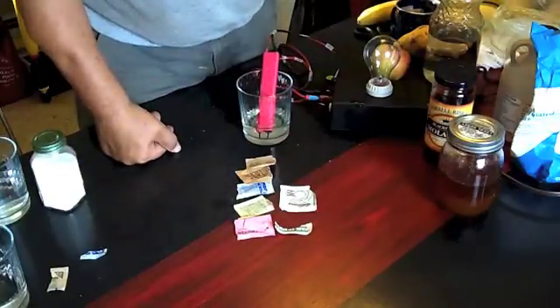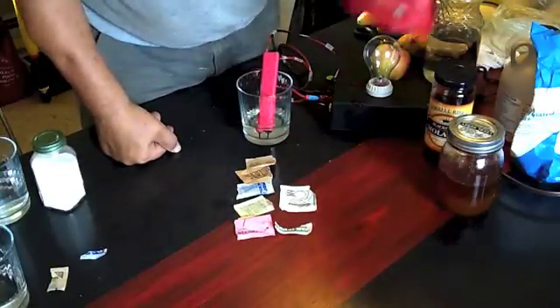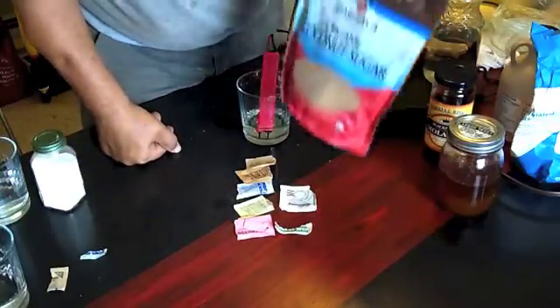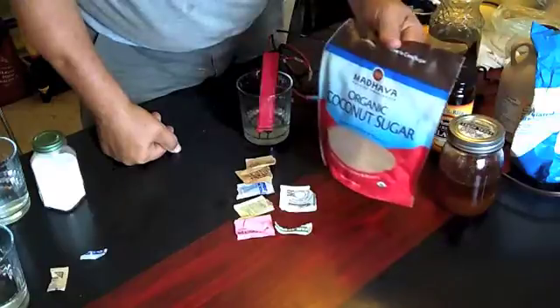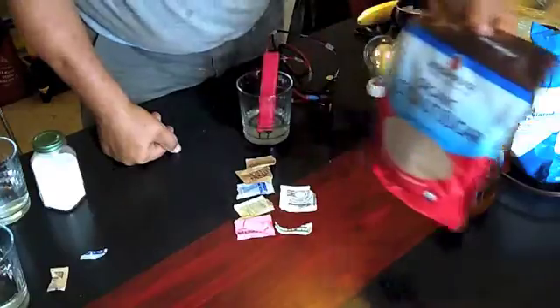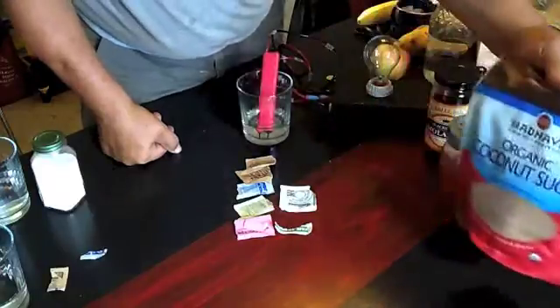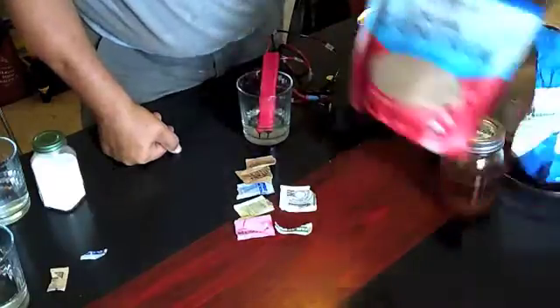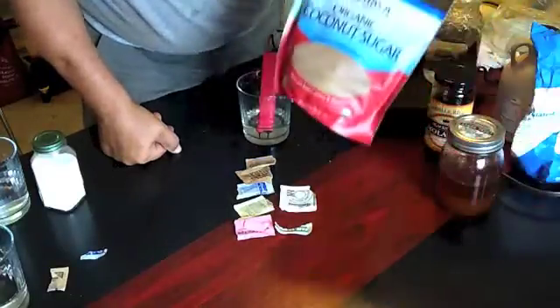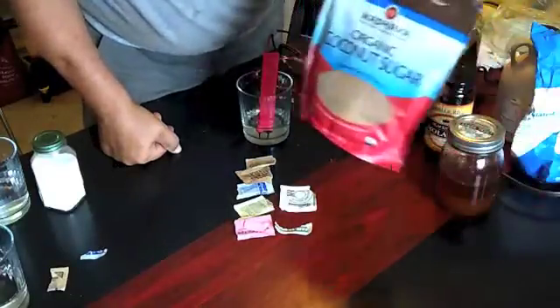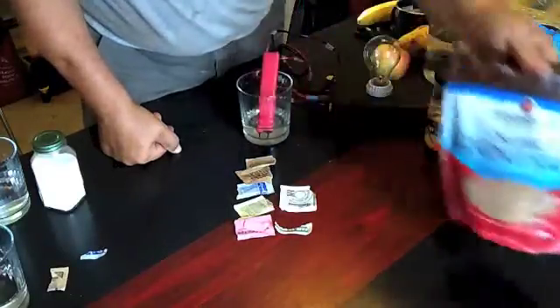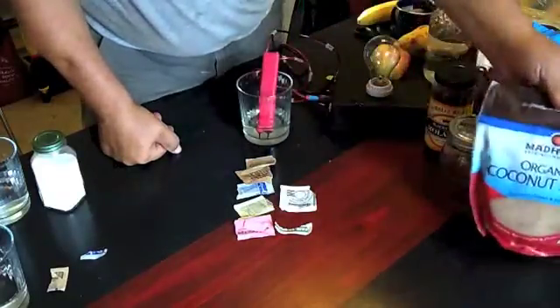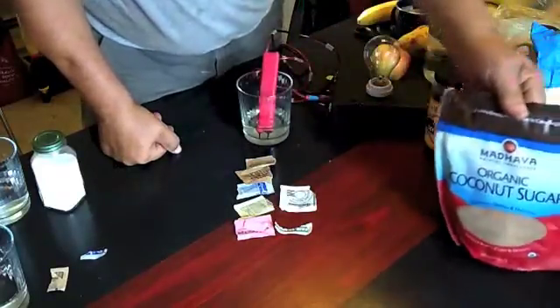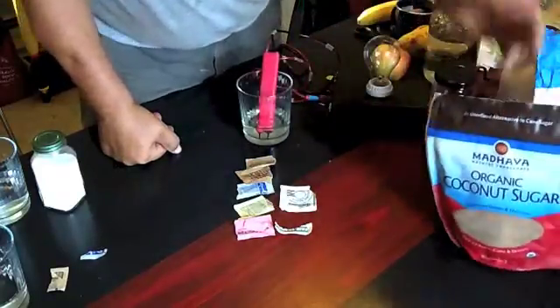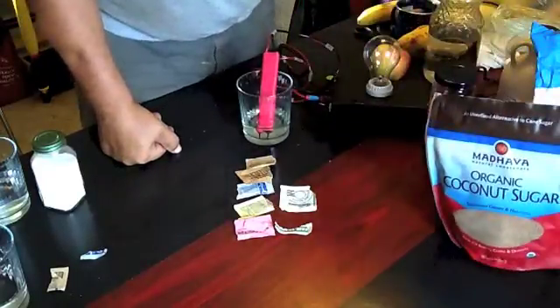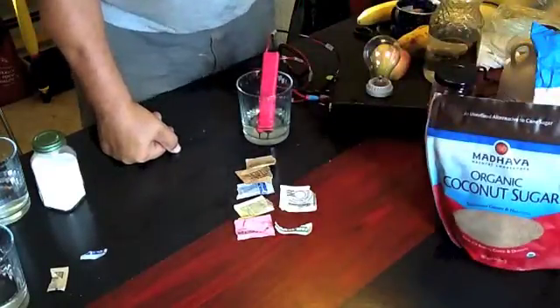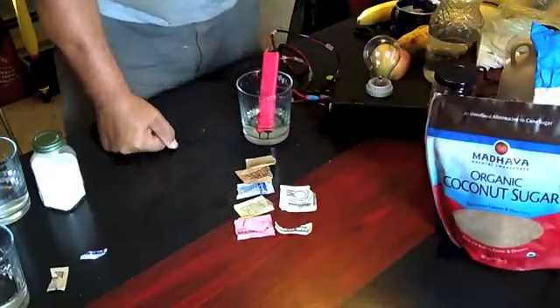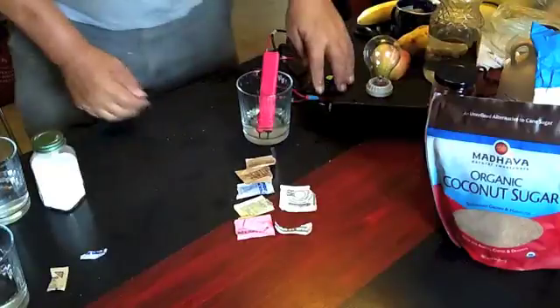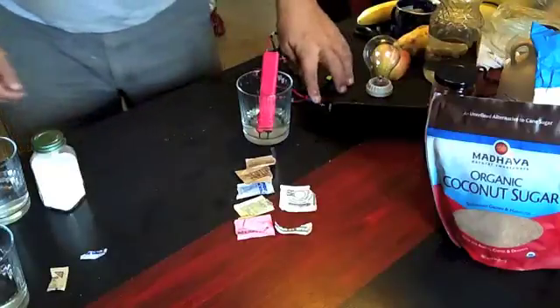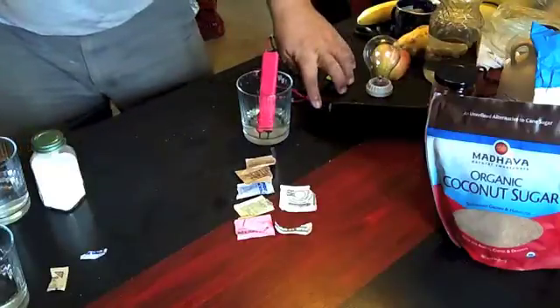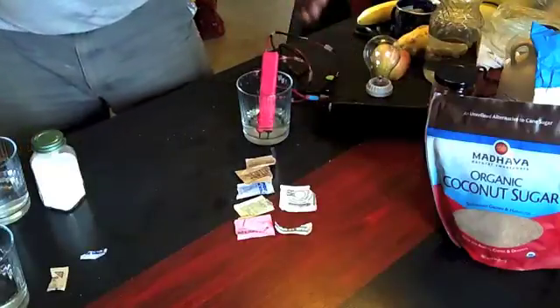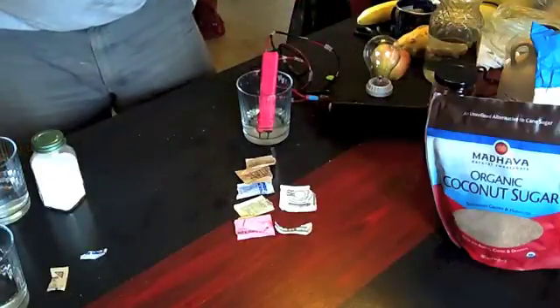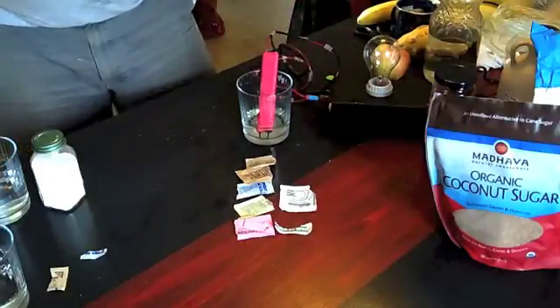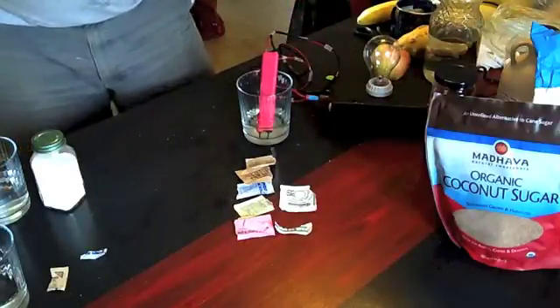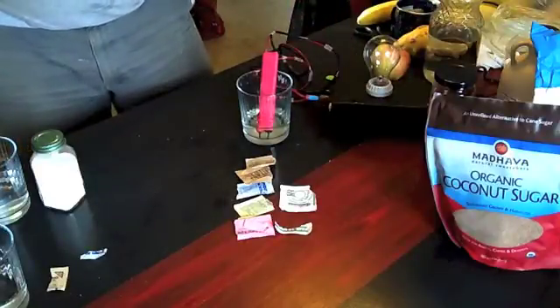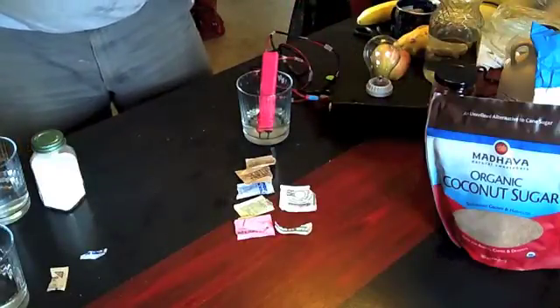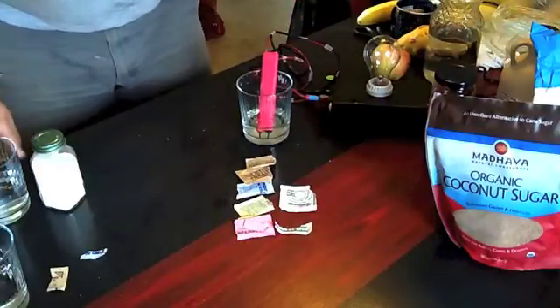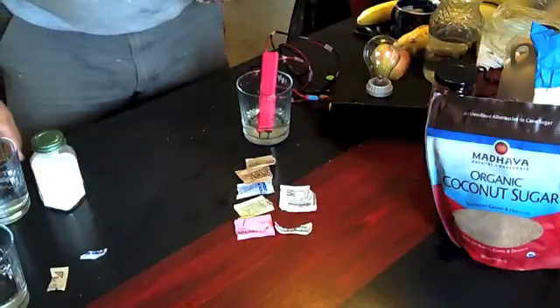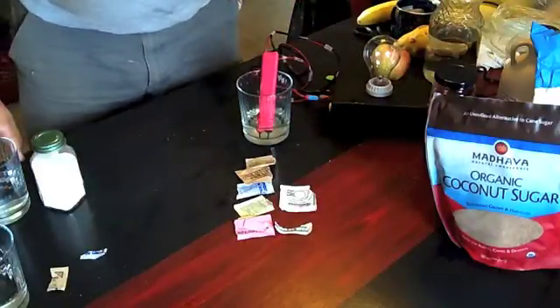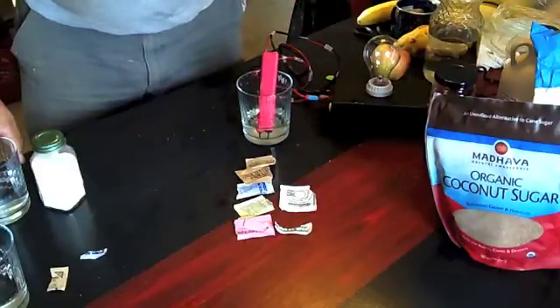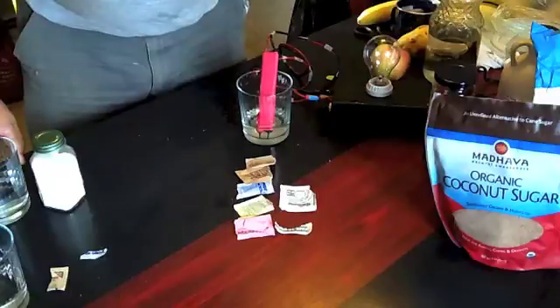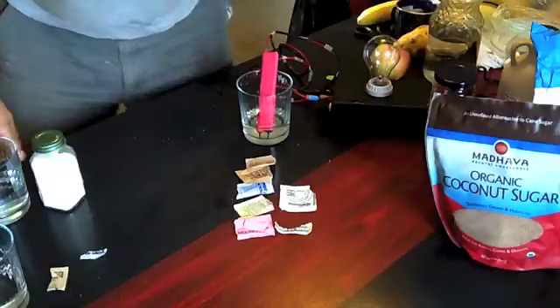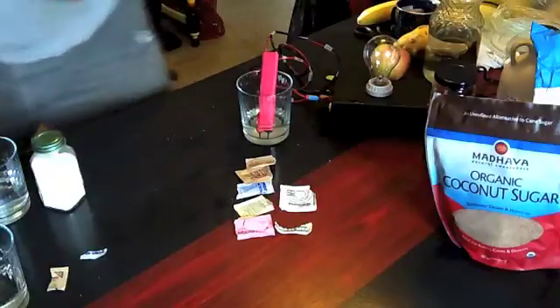We'll also do the organic coconut sugar. Now, that must be good for us, right? I mean, it's organic coconut sugar. So let's test it and find out.